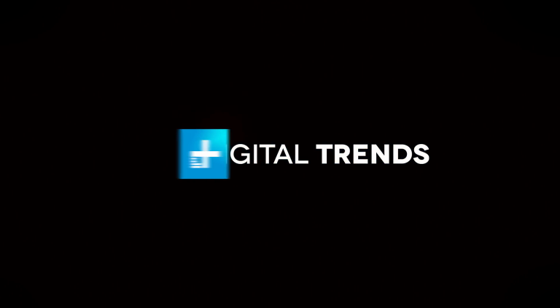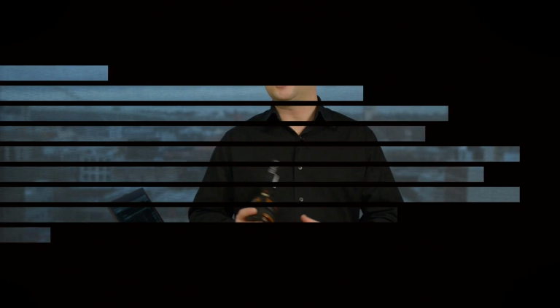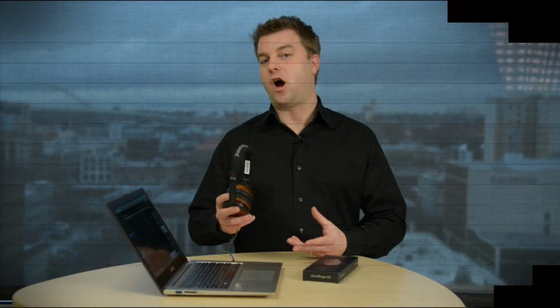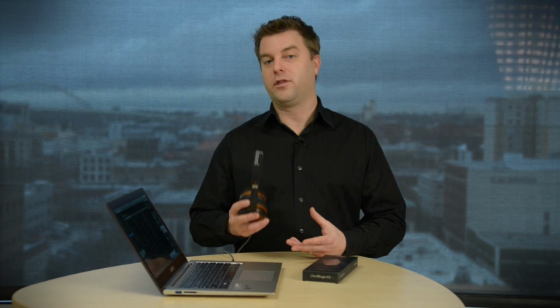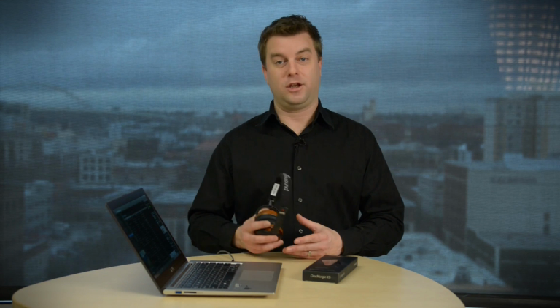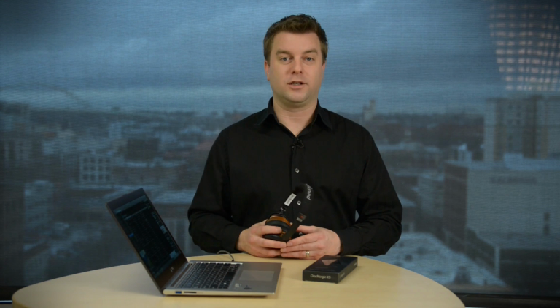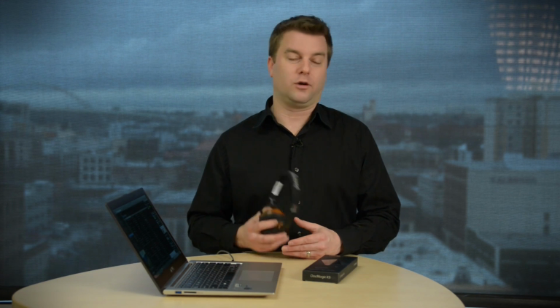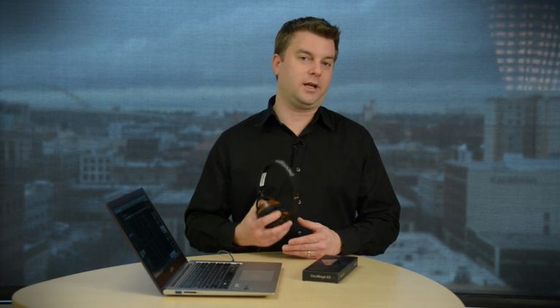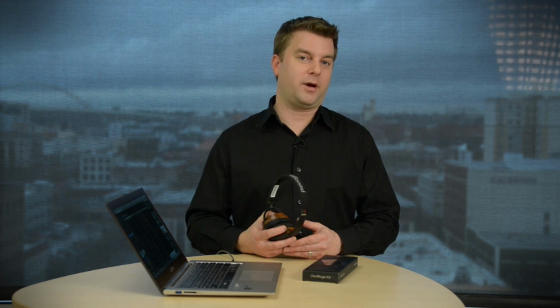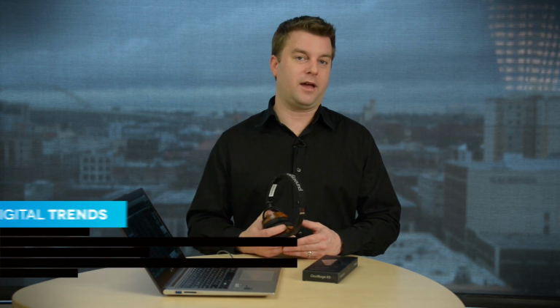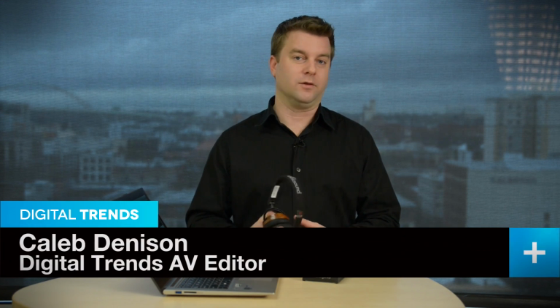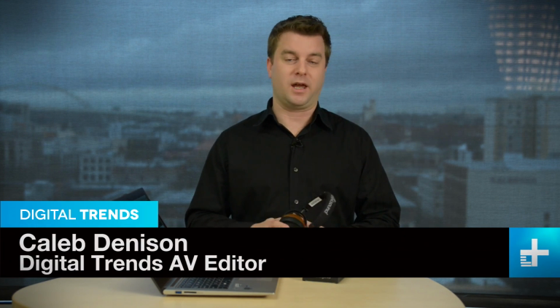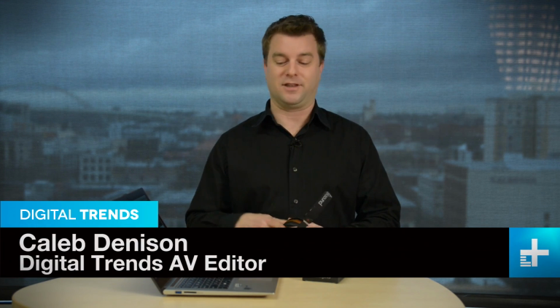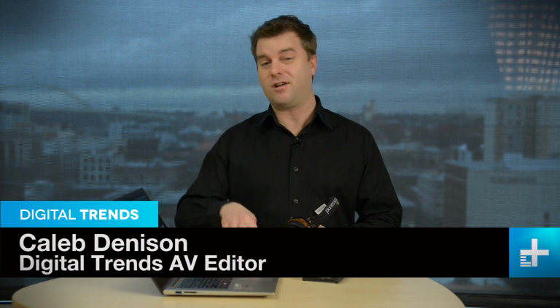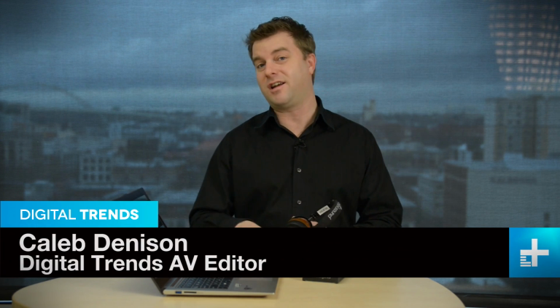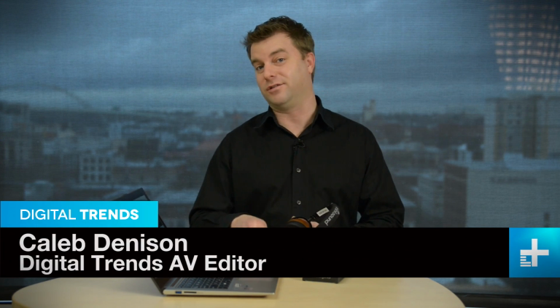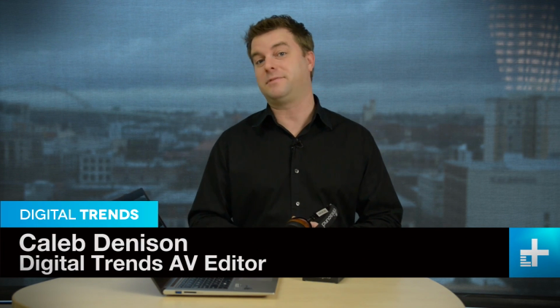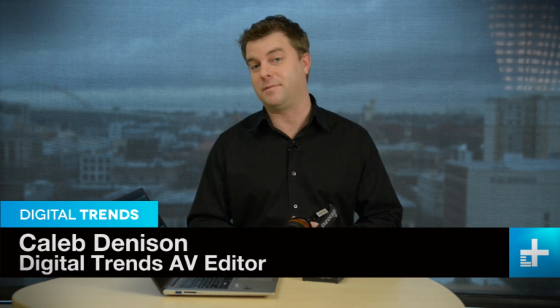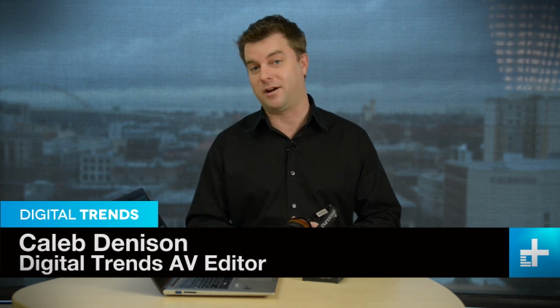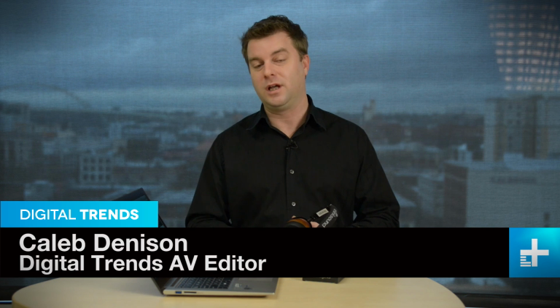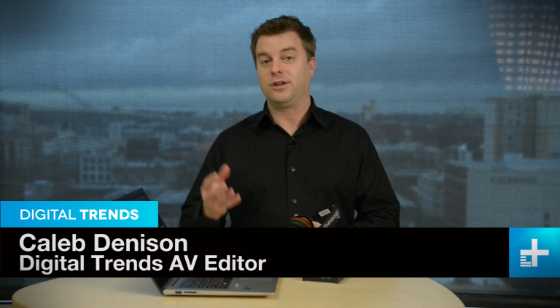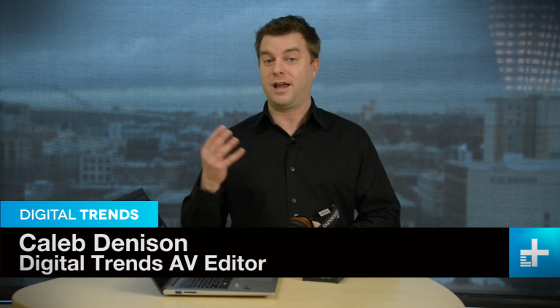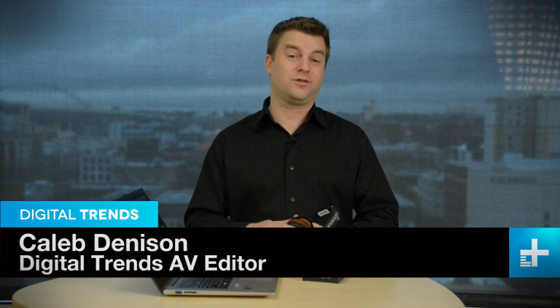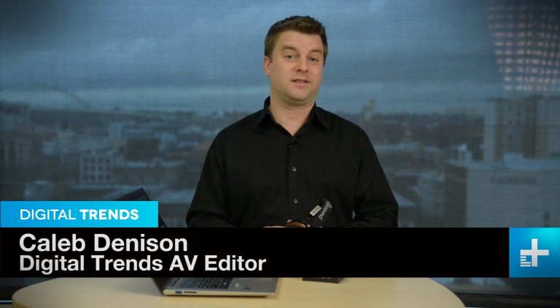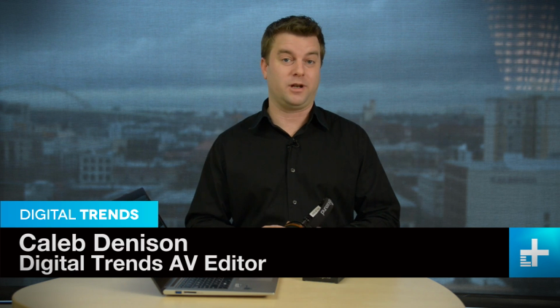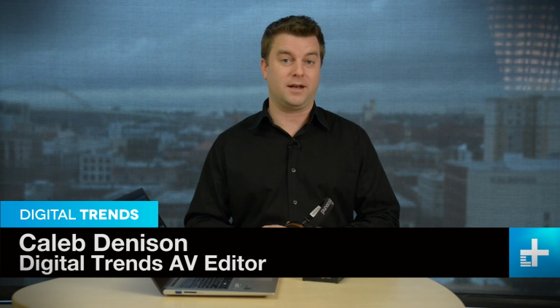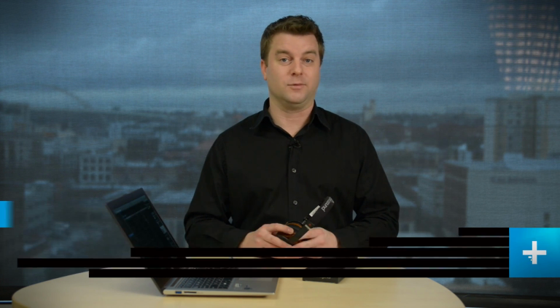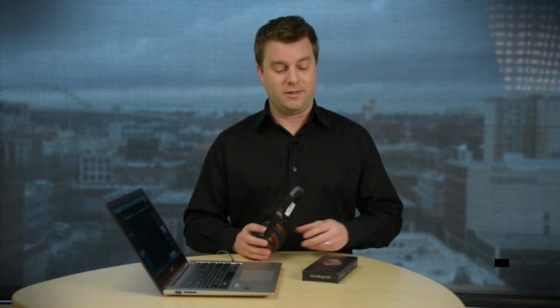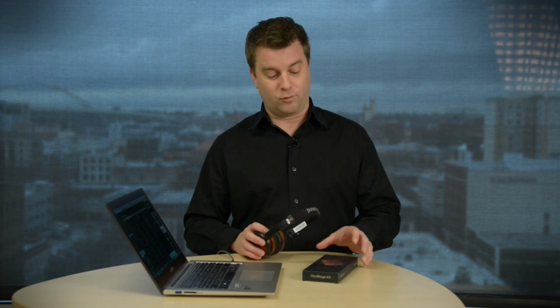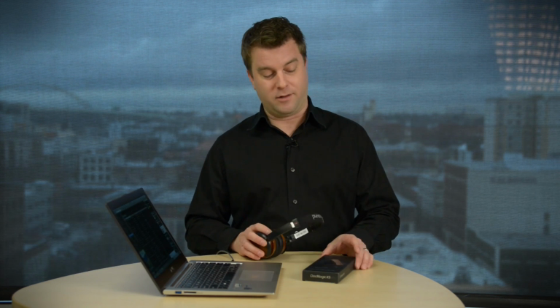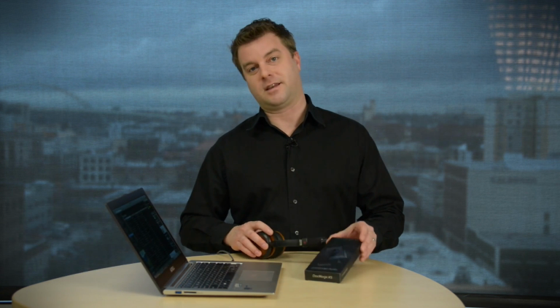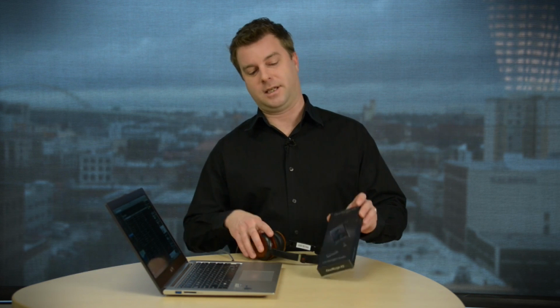You can spend all the money you want on a really nice pair of headphones, but if the sound card in your laptop is terrible, your headphones are going to sound pretty bad too. That's where this comes in.